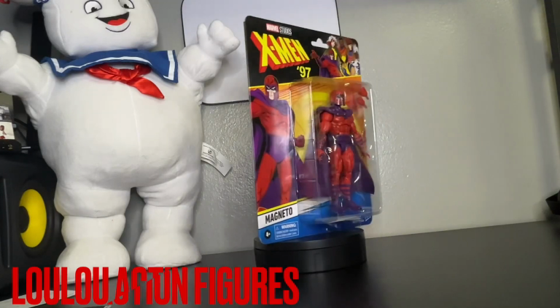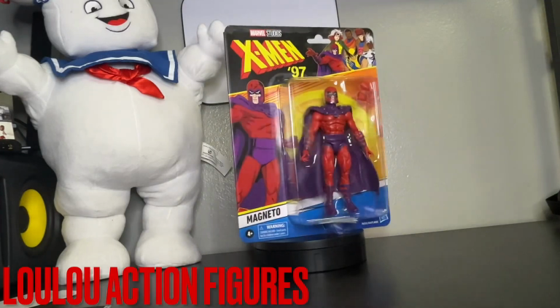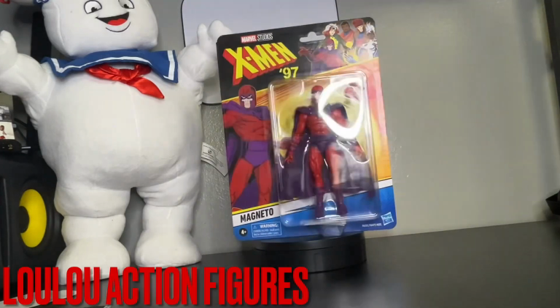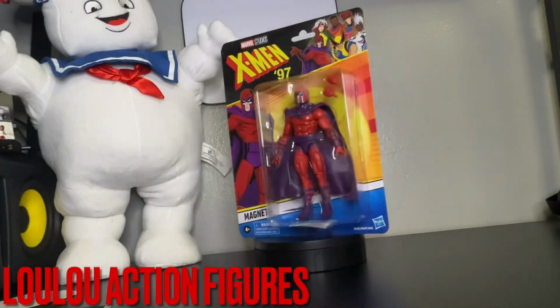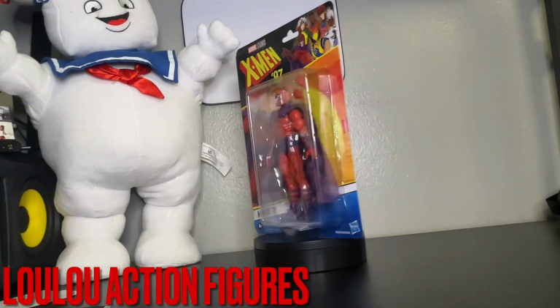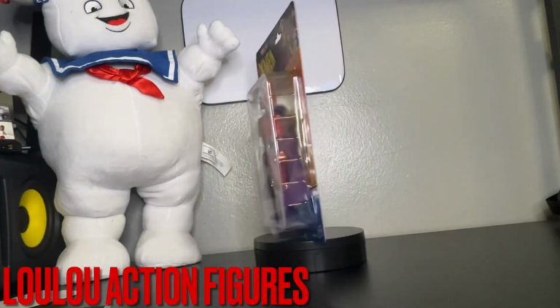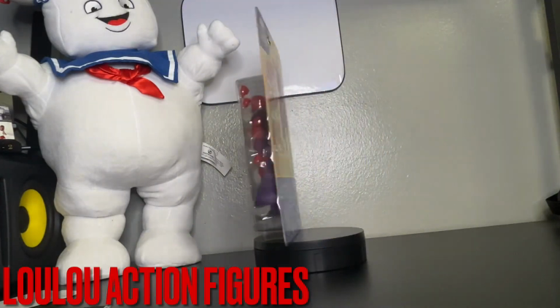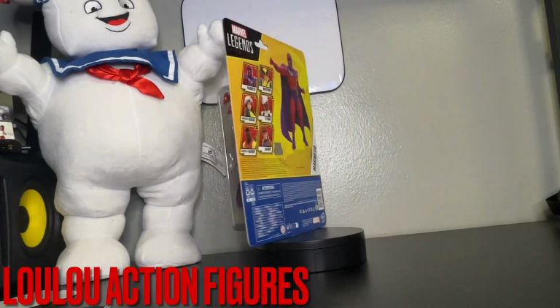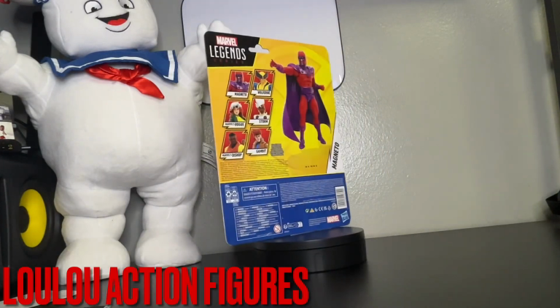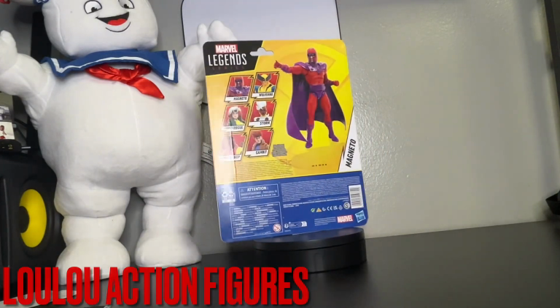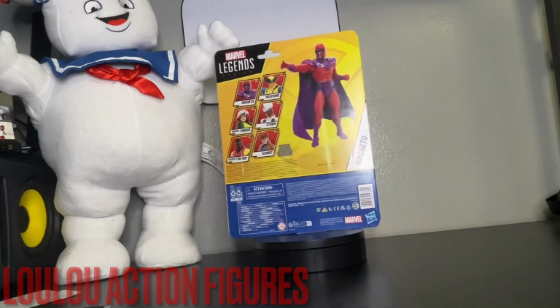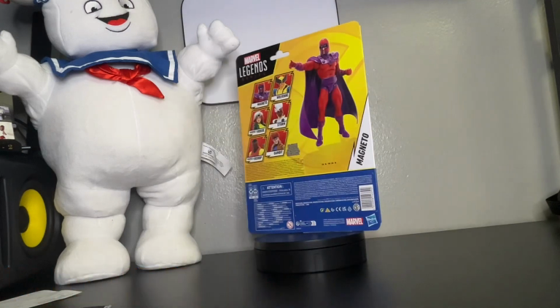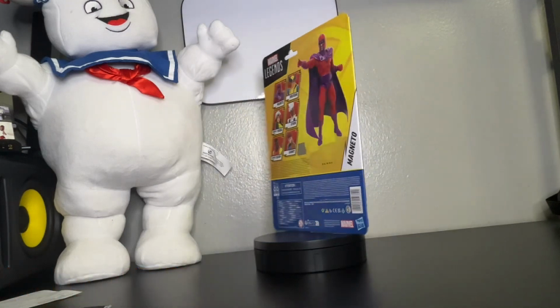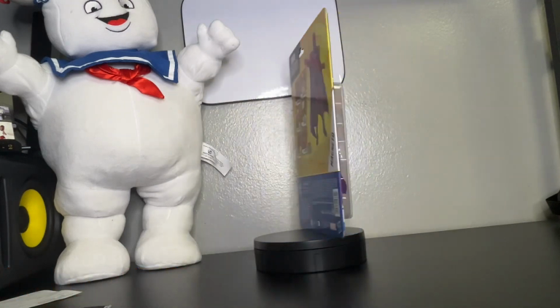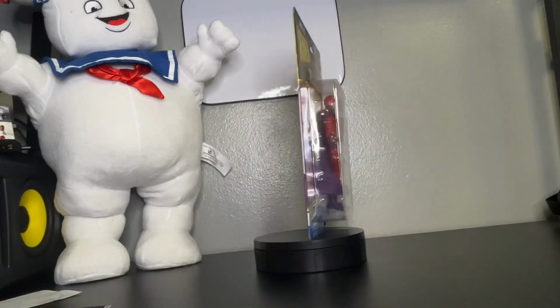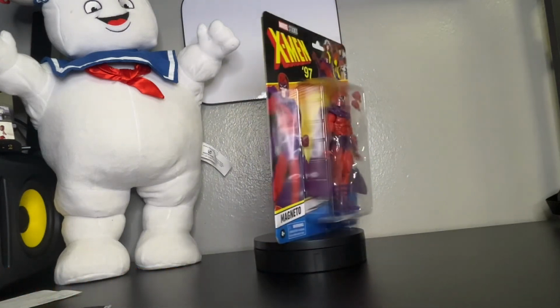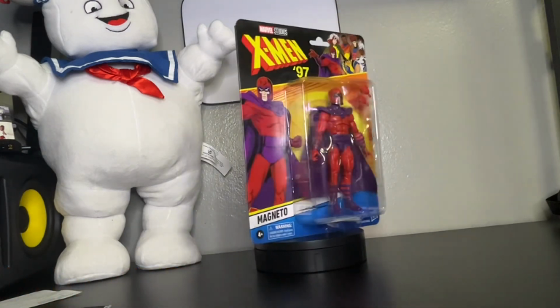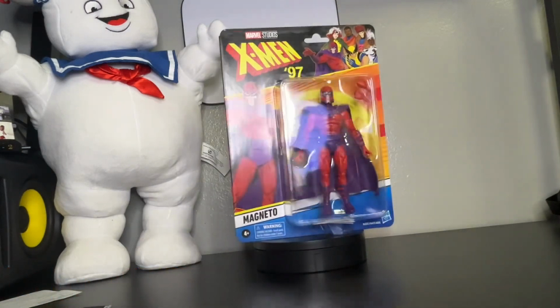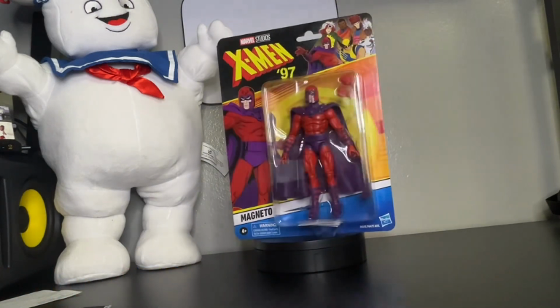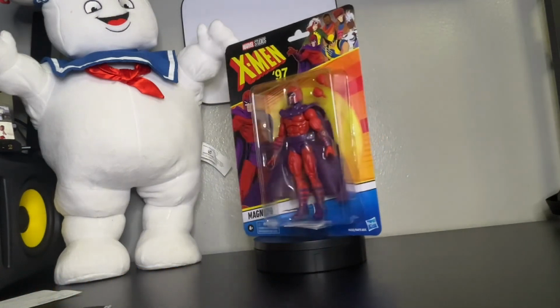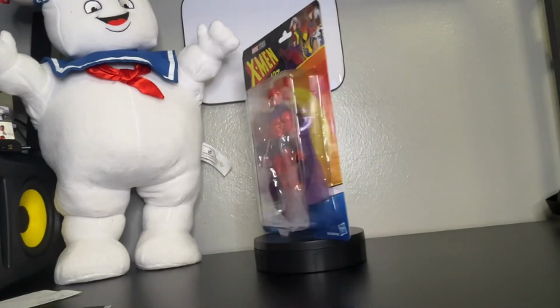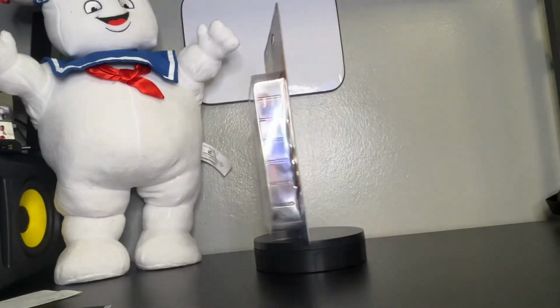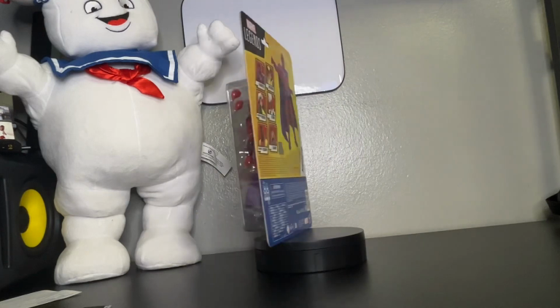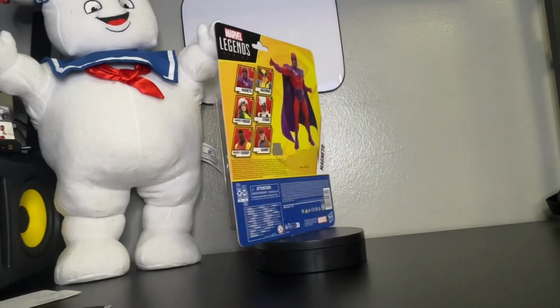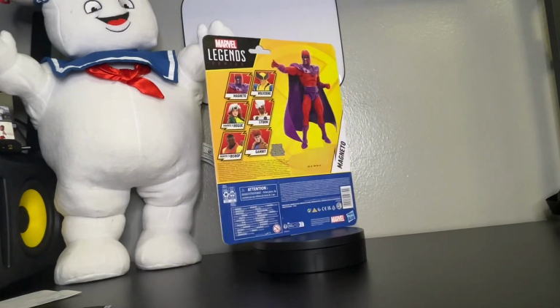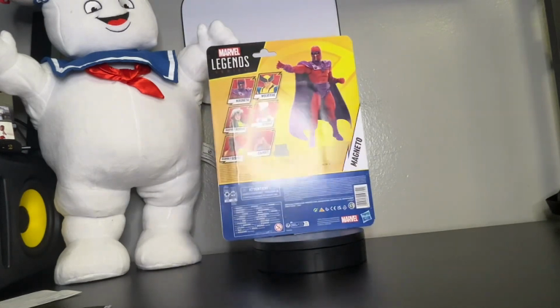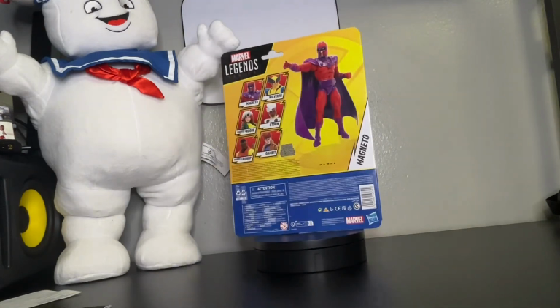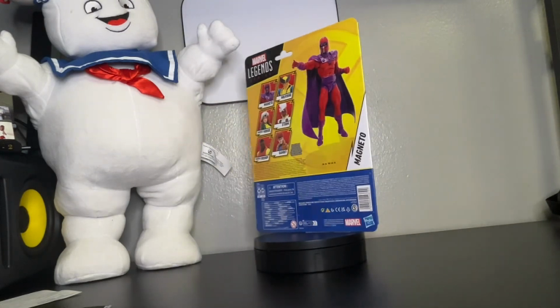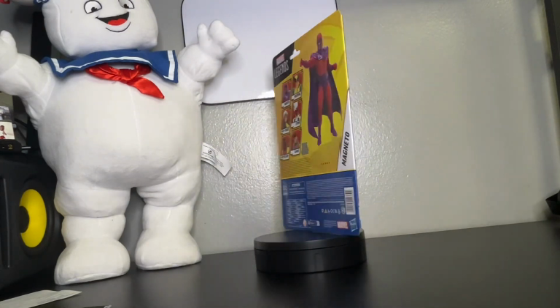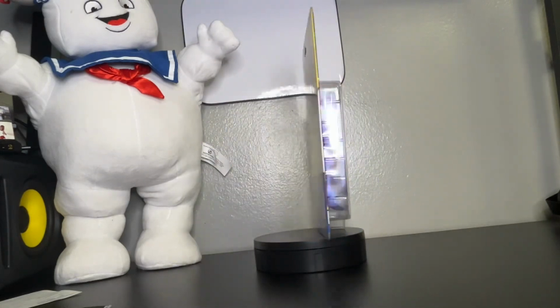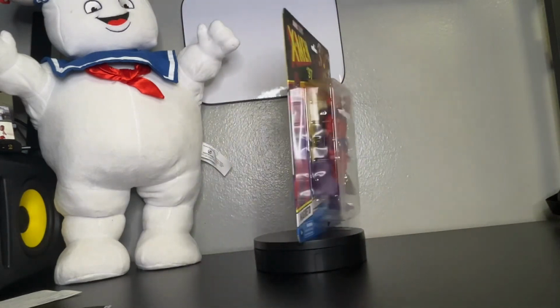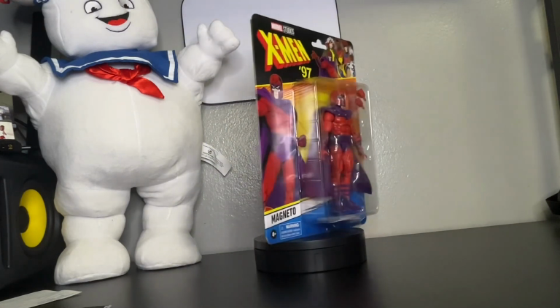Hi there, 2McToyCollectors. This is Louis from Lulu's Action Figures. Today we have an exclusive from the Marvel Legends series, brought to you by X-Men 97.